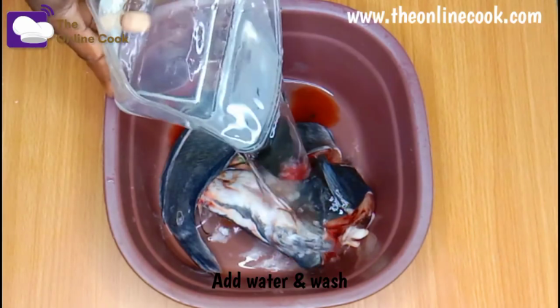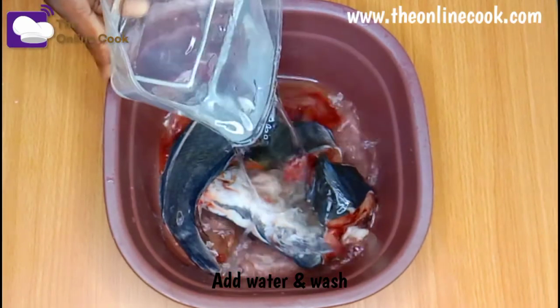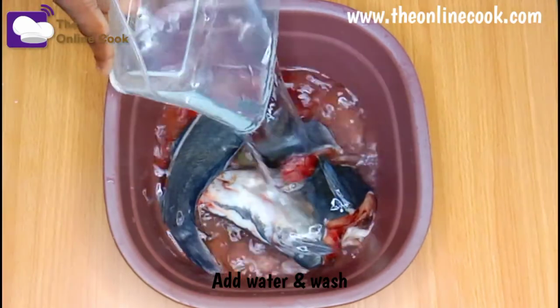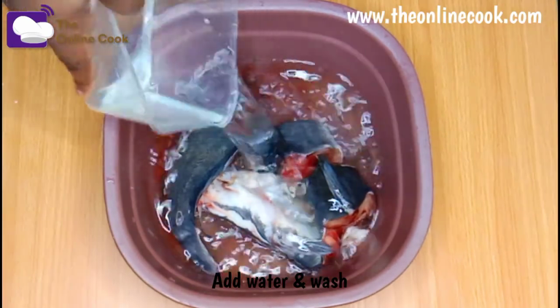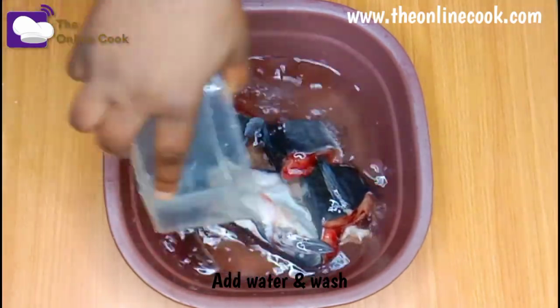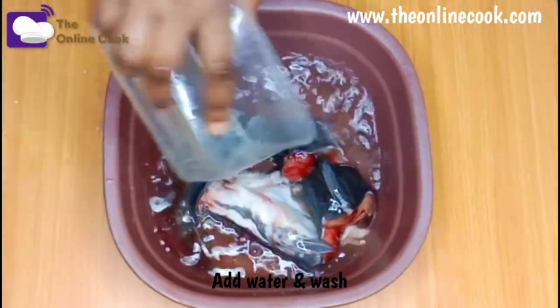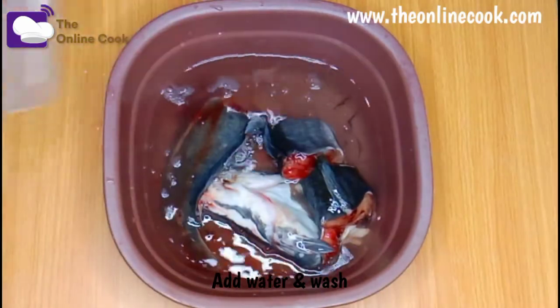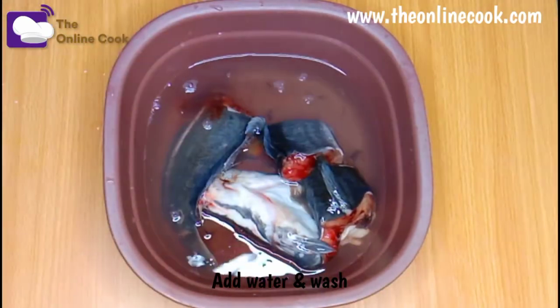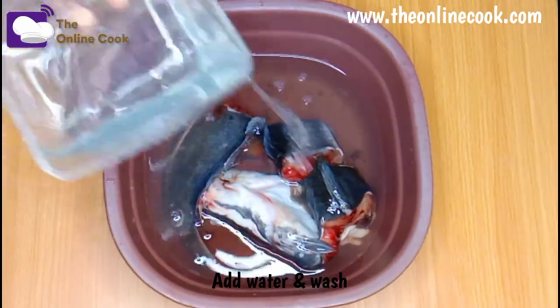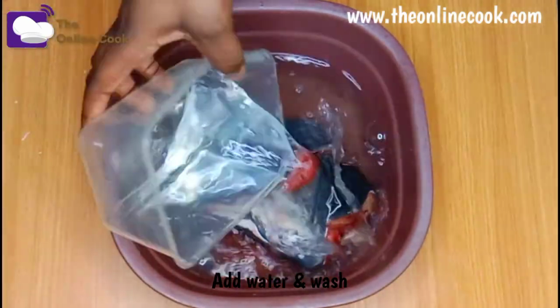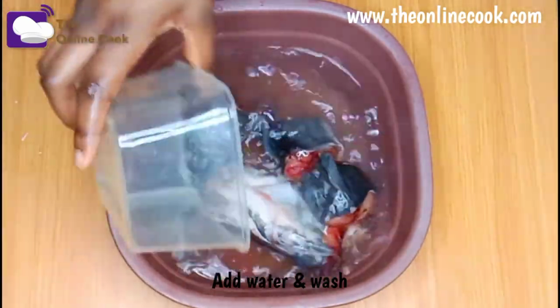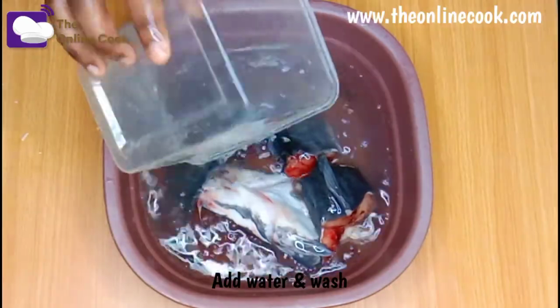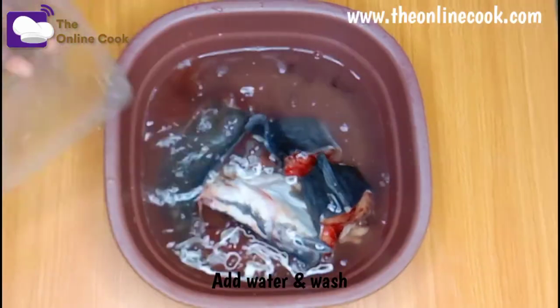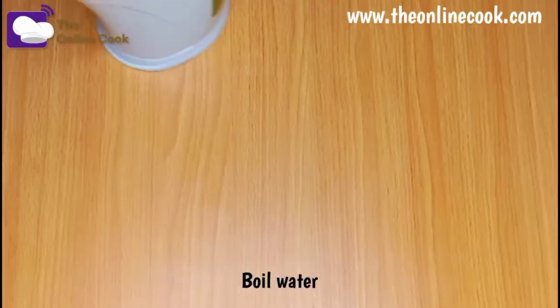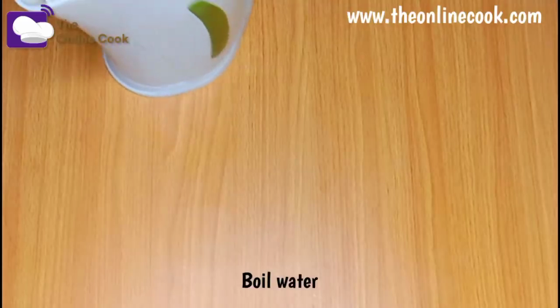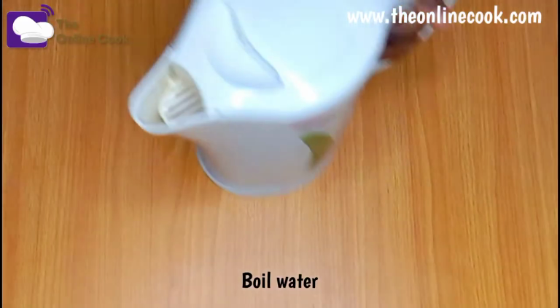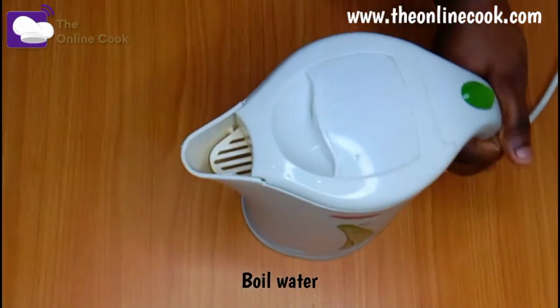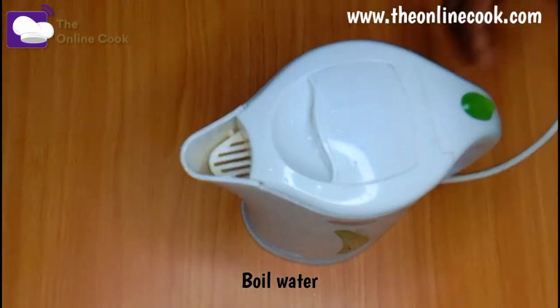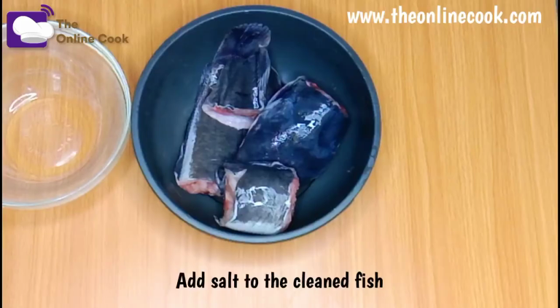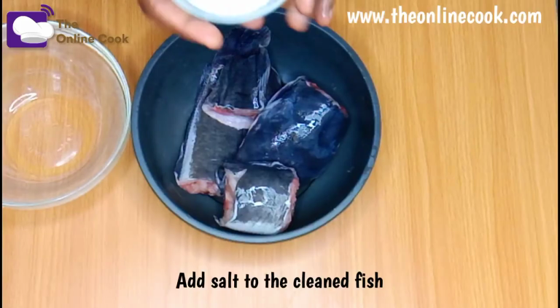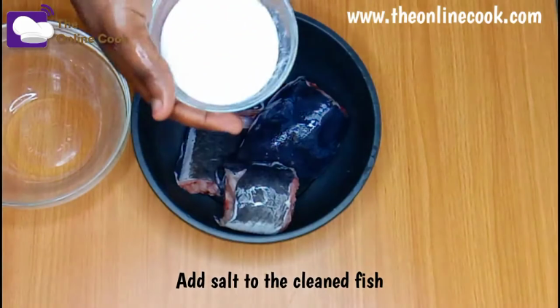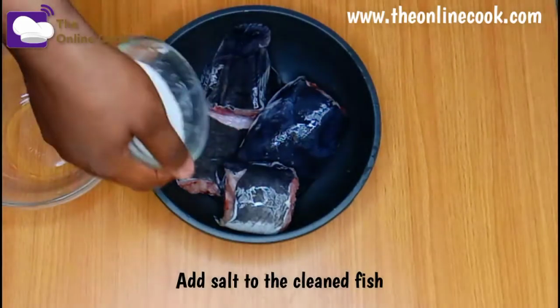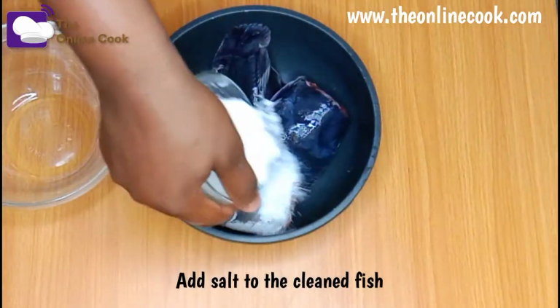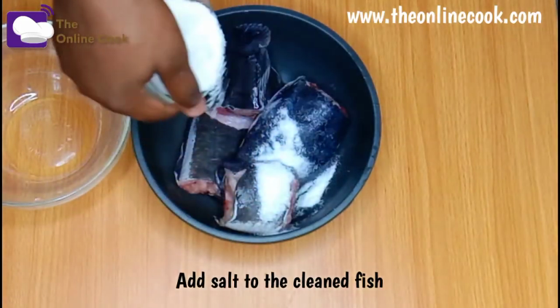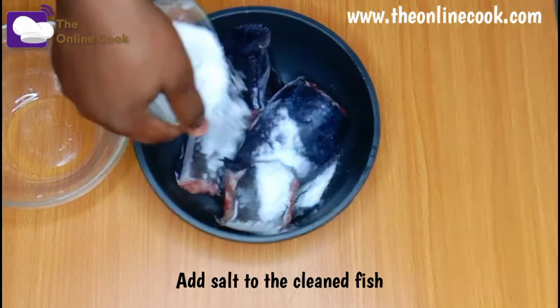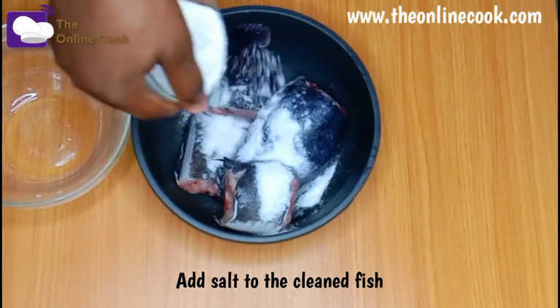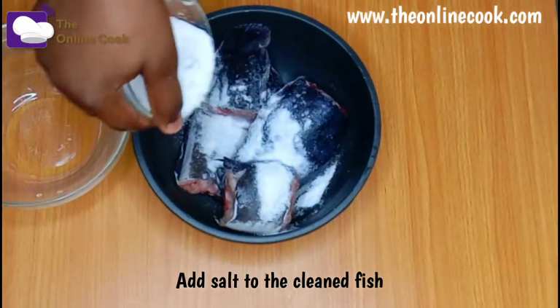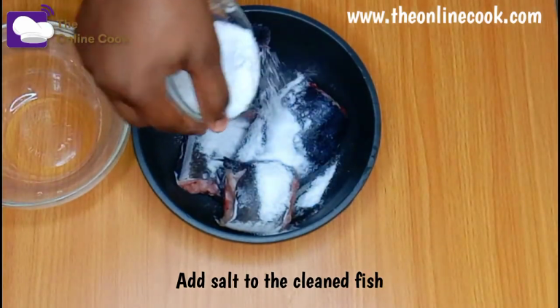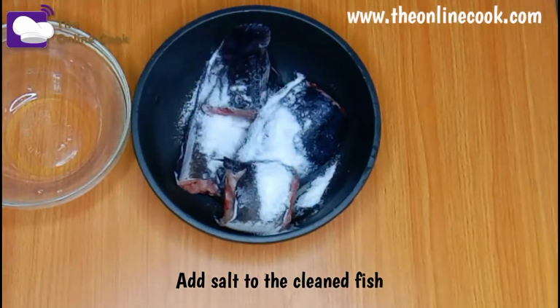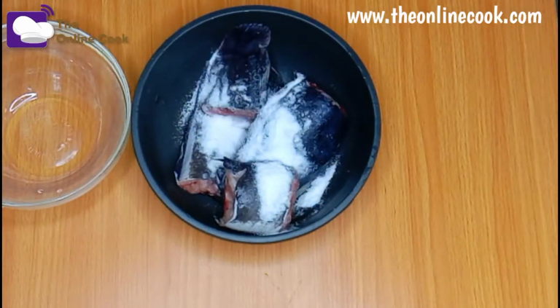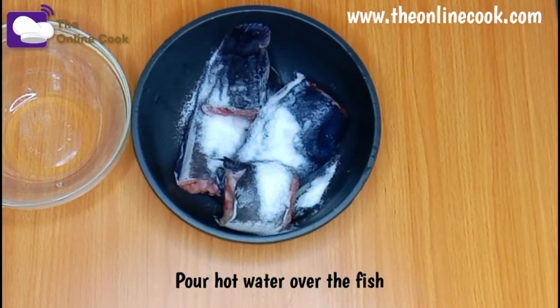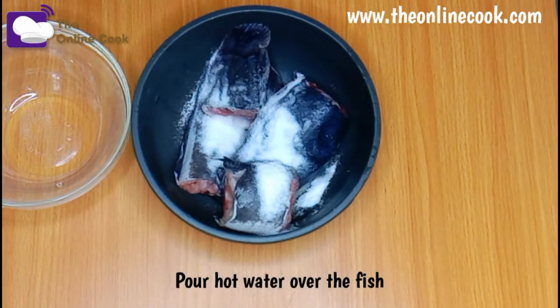but if you'd like me to upload how I wash catfish, please leave a comment. Now I'll boil some water, and here is the washed catfish — I'm adding some salt to it.